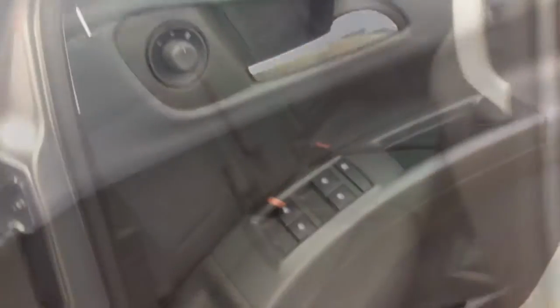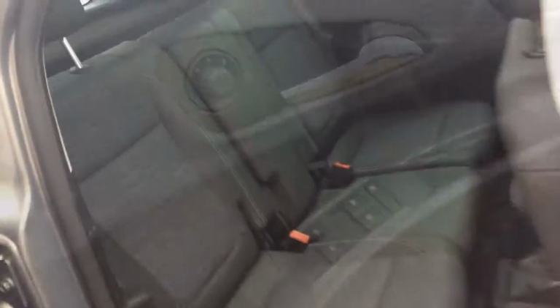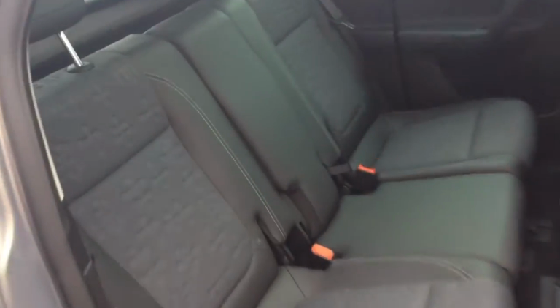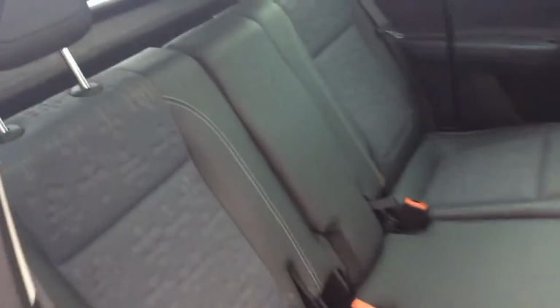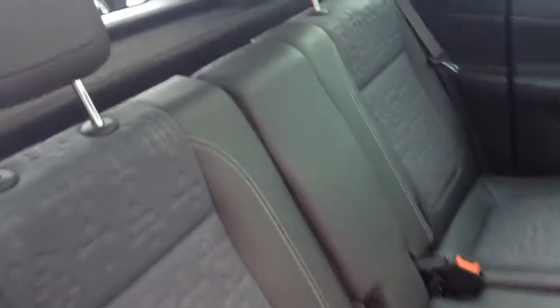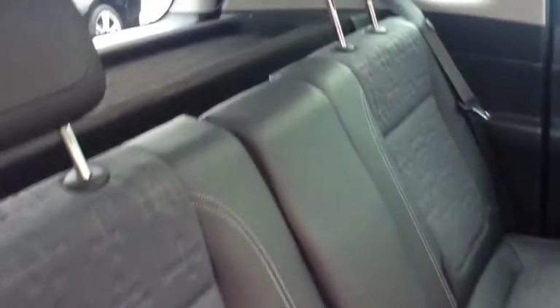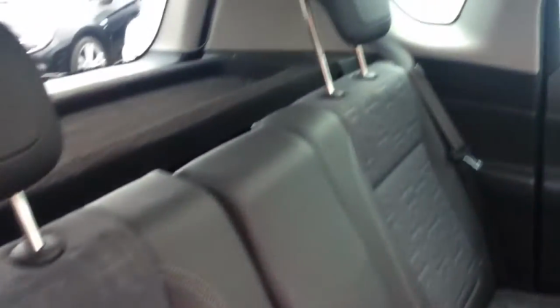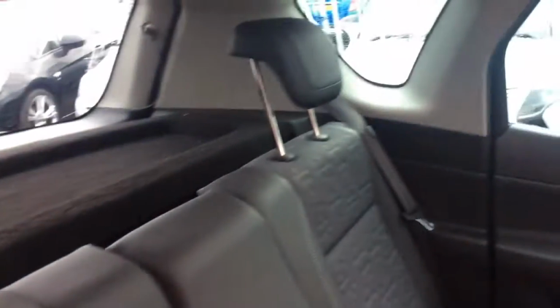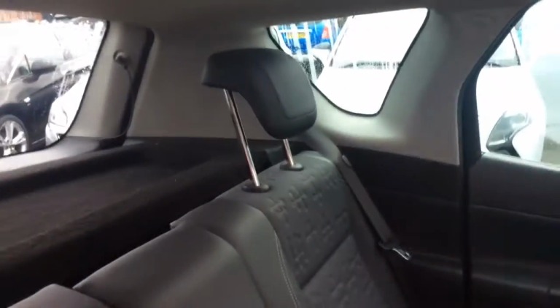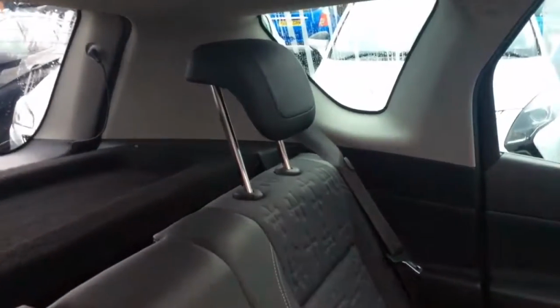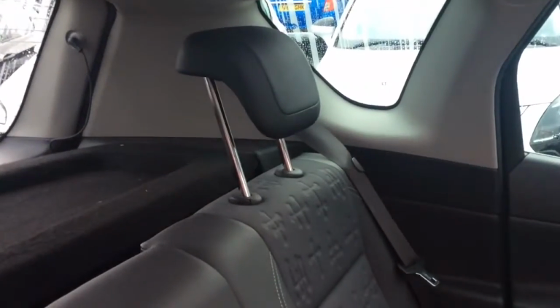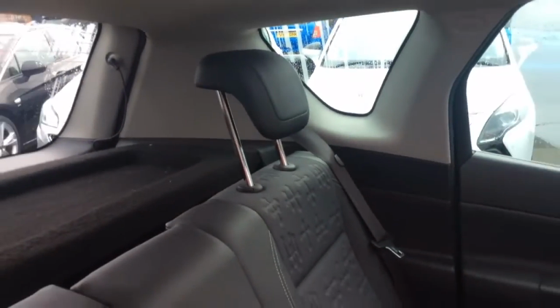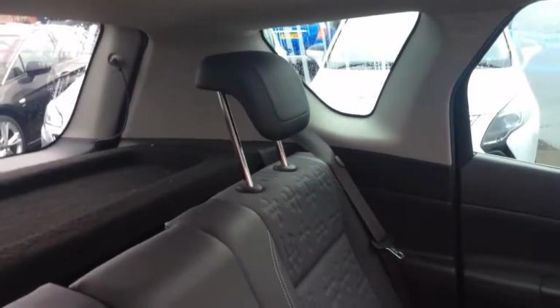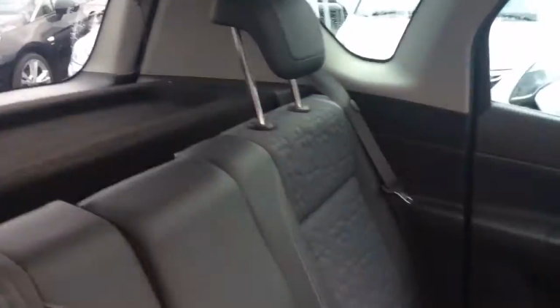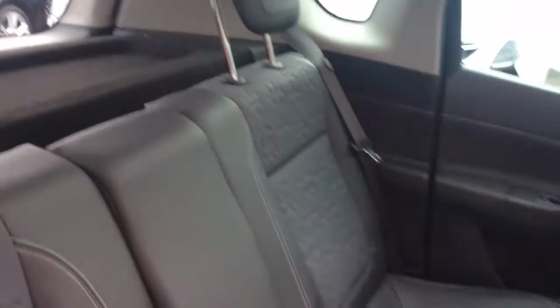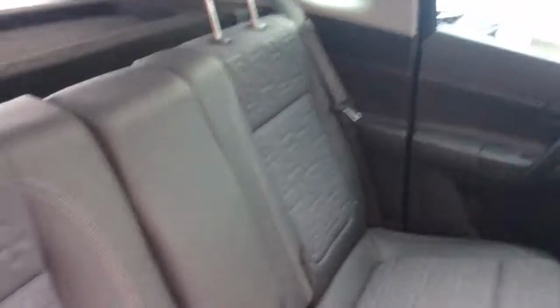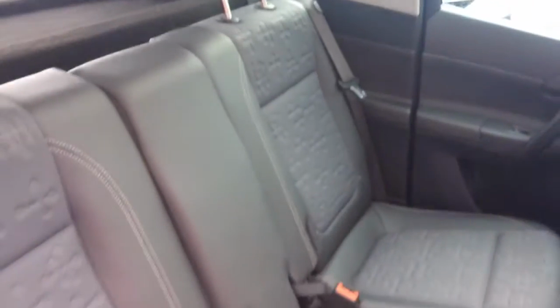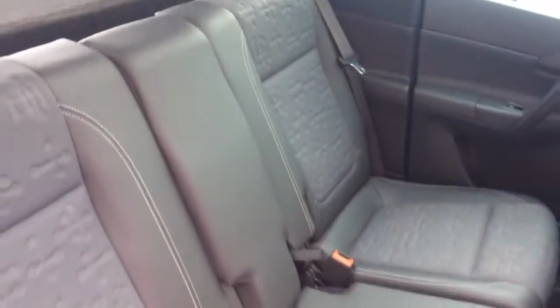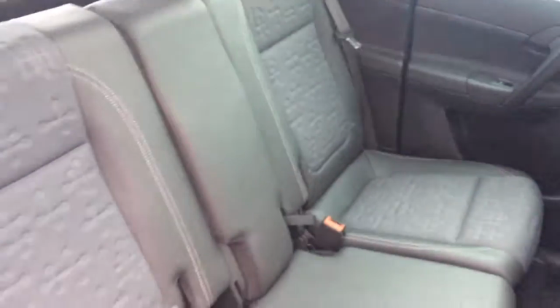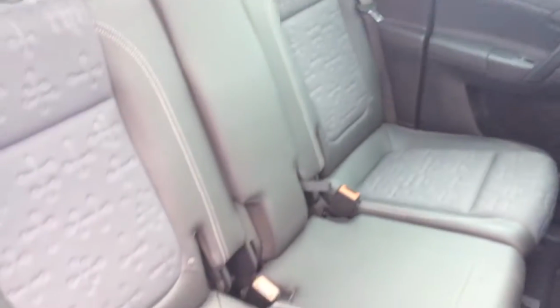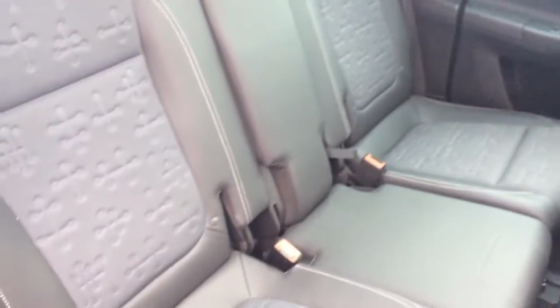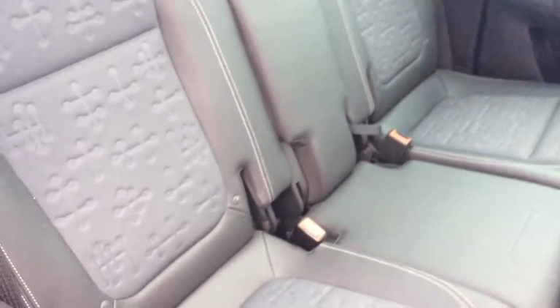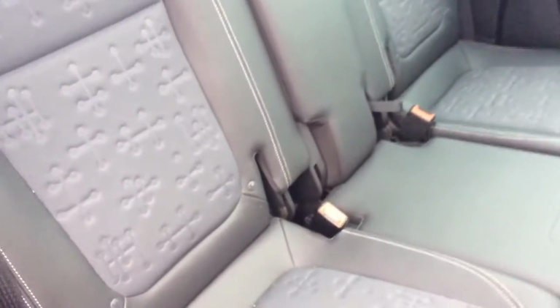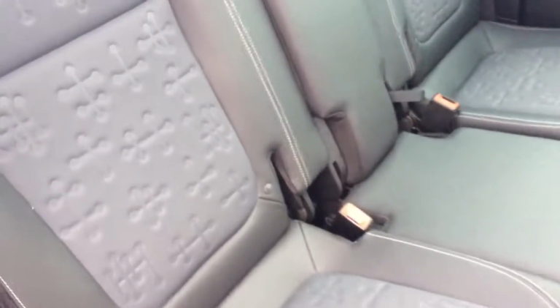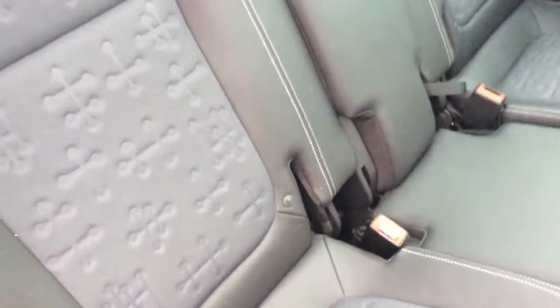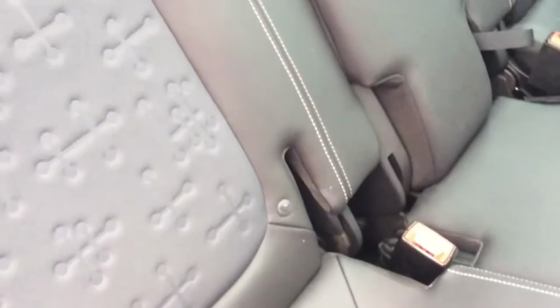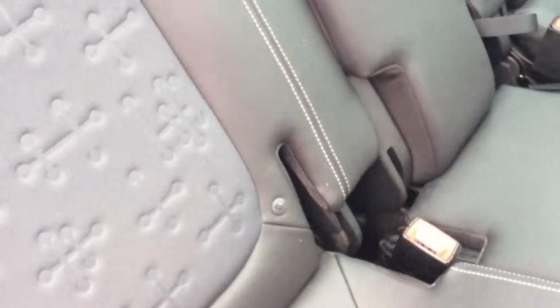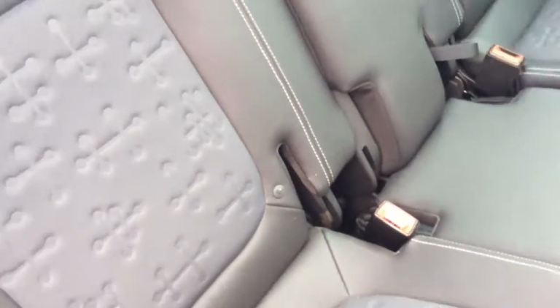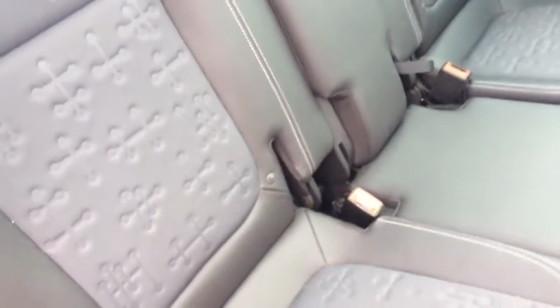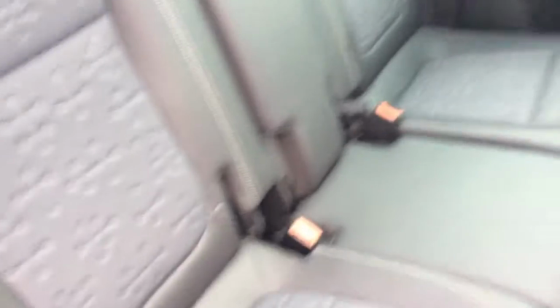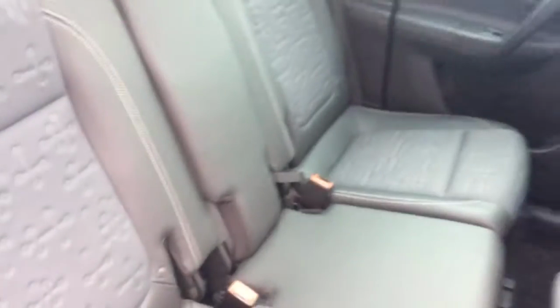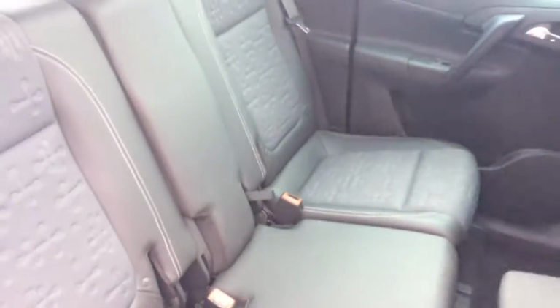In the back of the car we can see it has two moveable headrests, three seat belts, as well as two sets of ISOFIX slots ready for a child's car seat, which can be very handy.